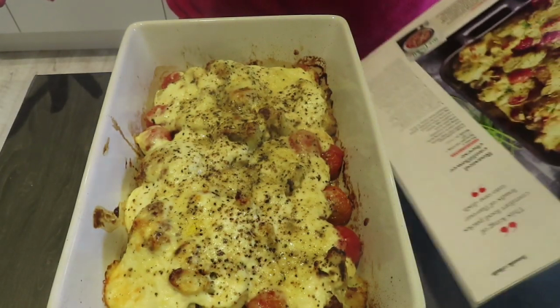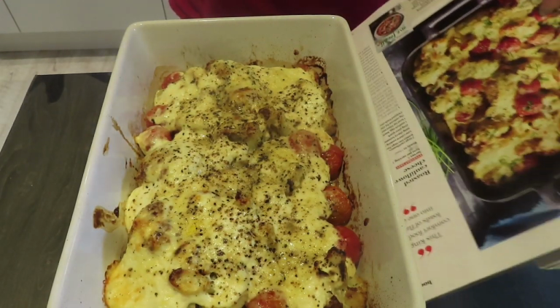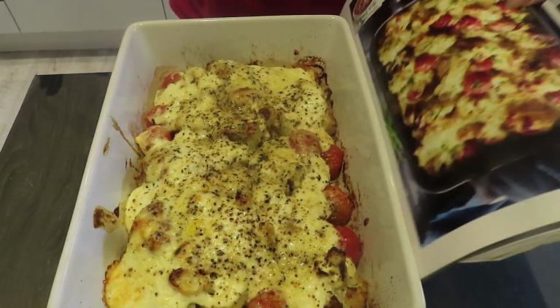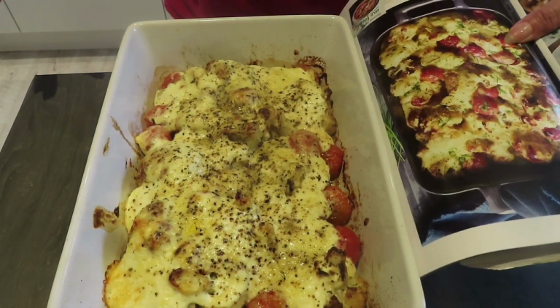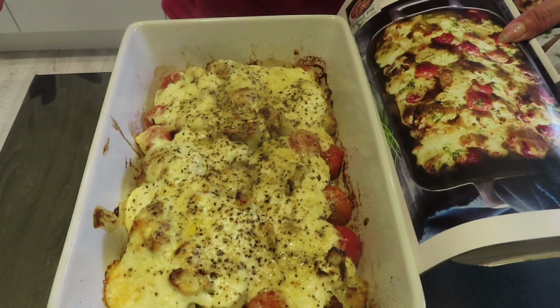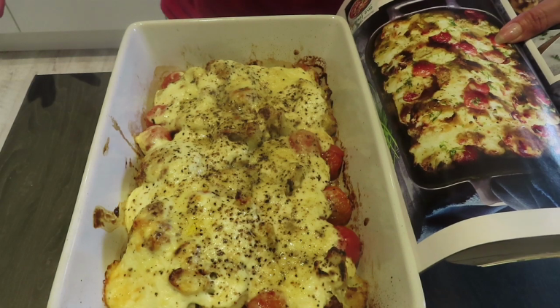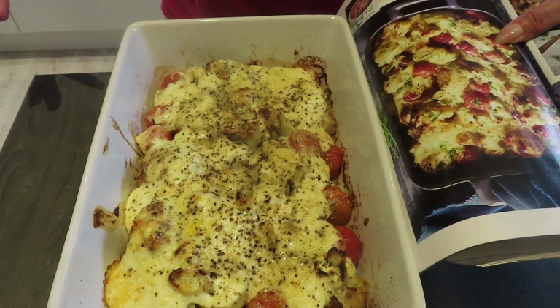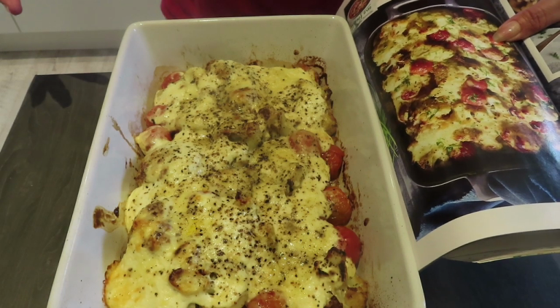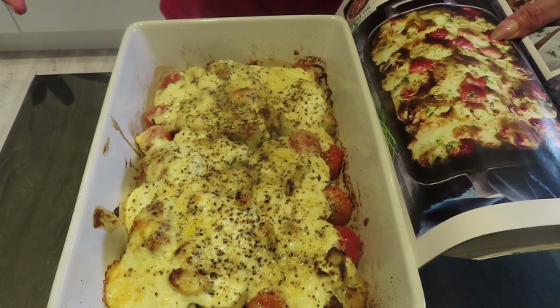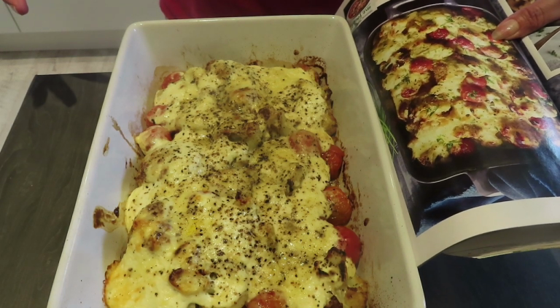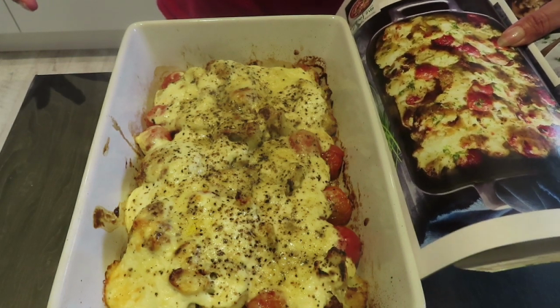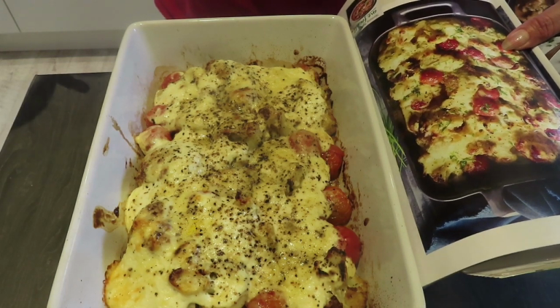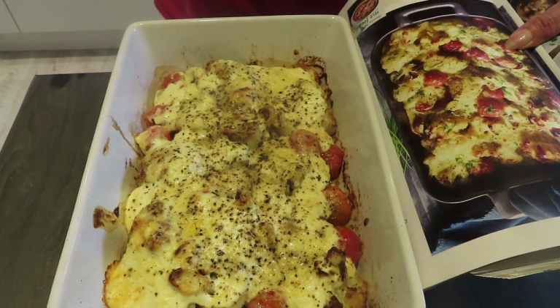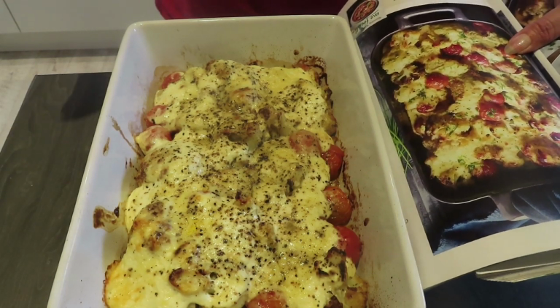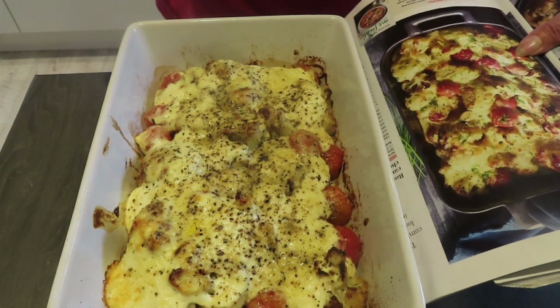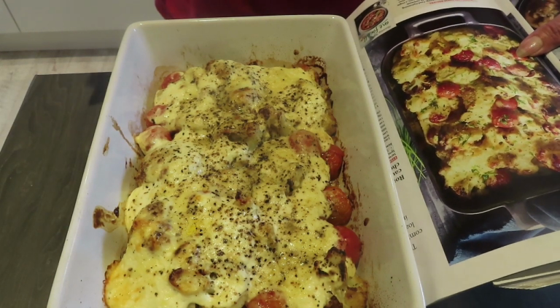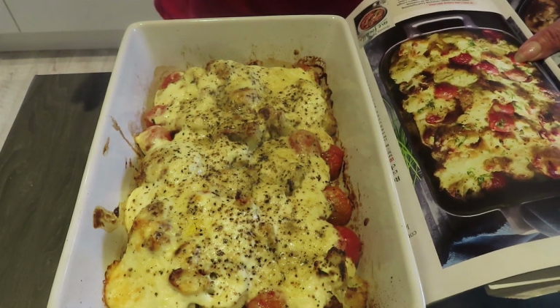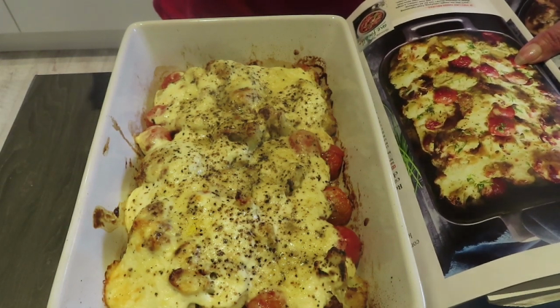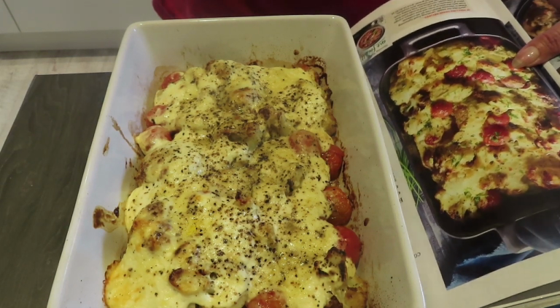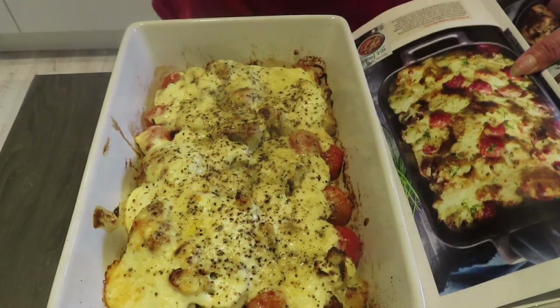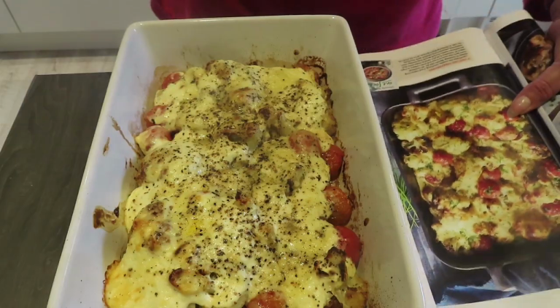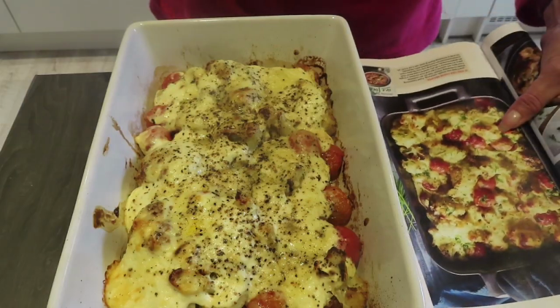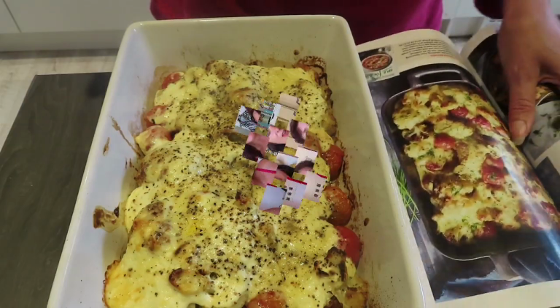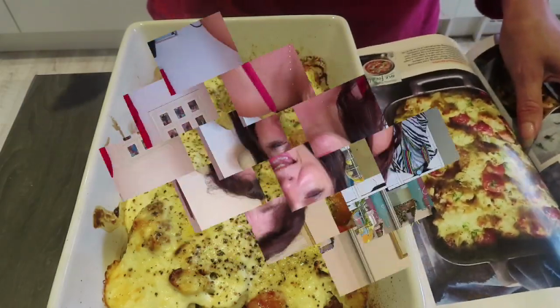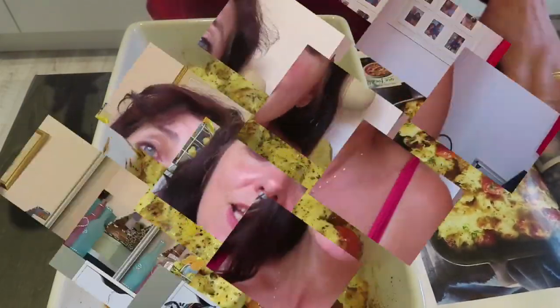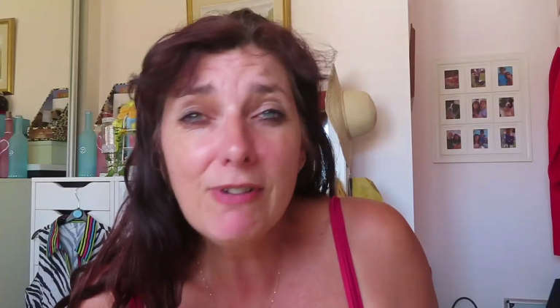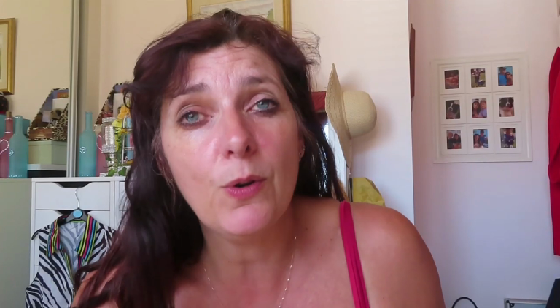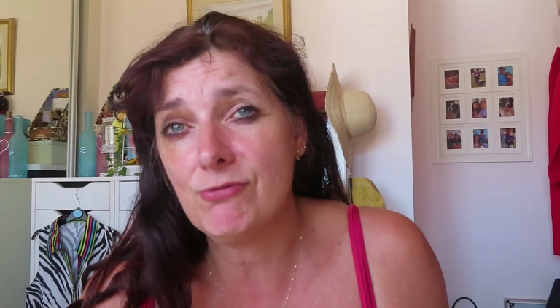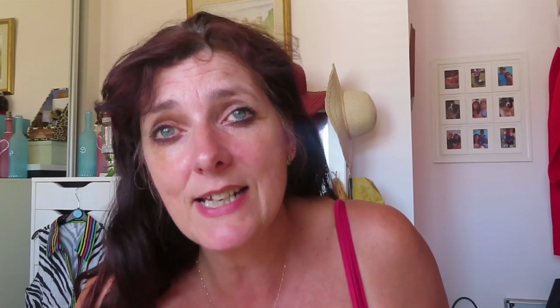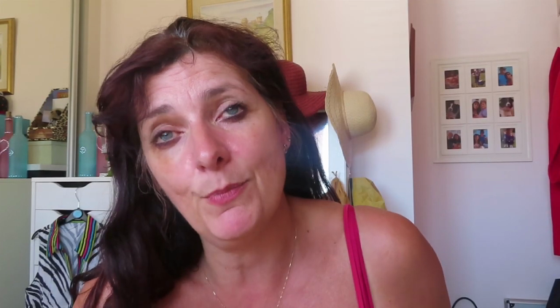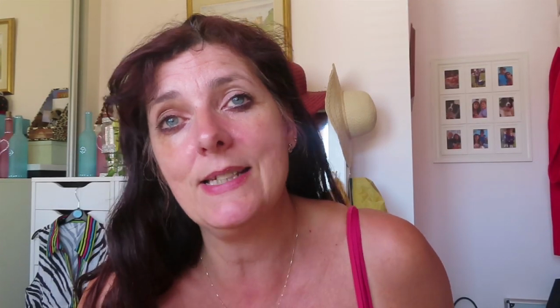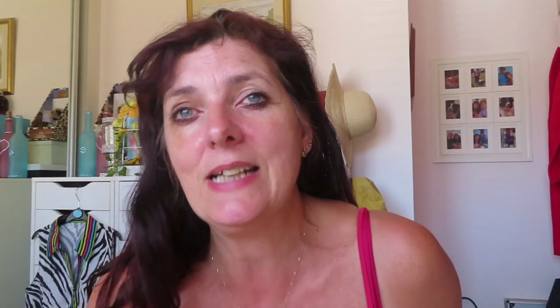There it is — look at how amazing it looks! If you compare it to the magazine it's pretty good. It's really quick, it's really simple, and it's a nice addition to any meal.